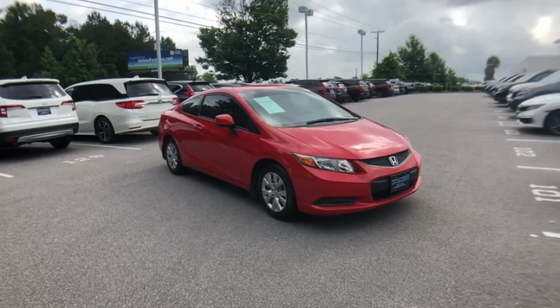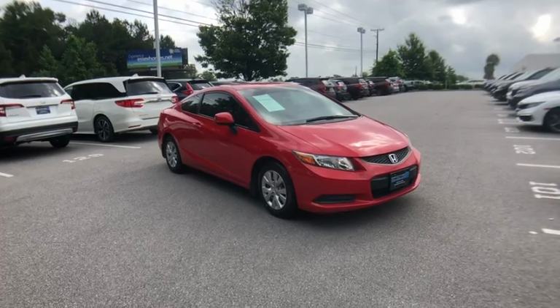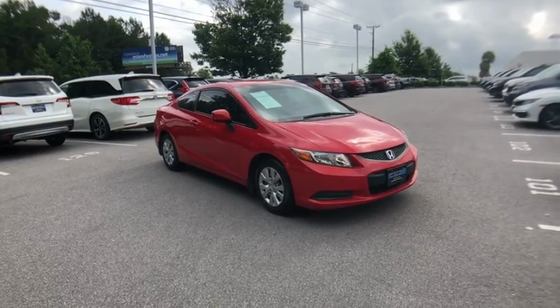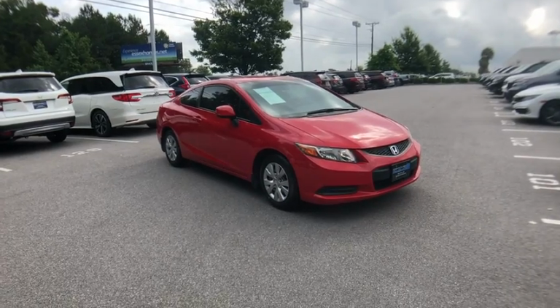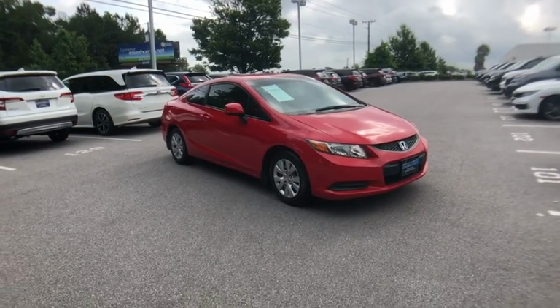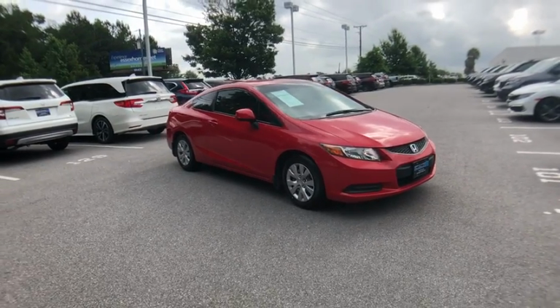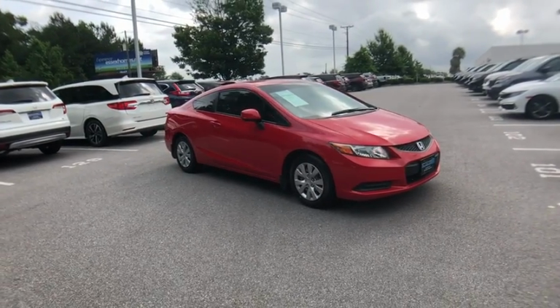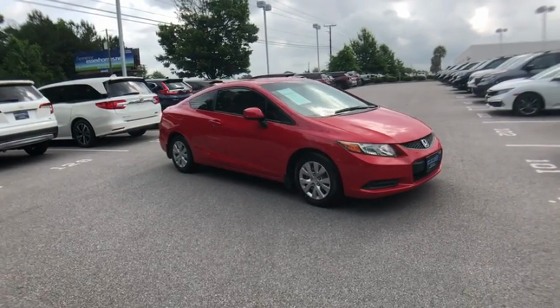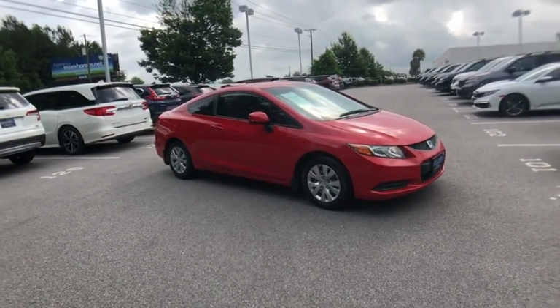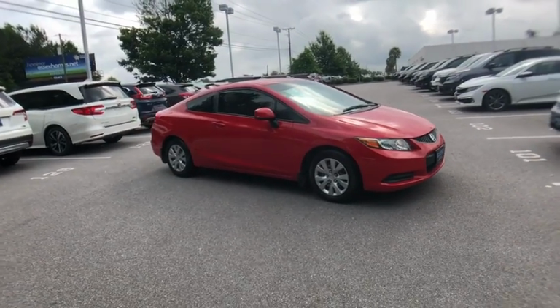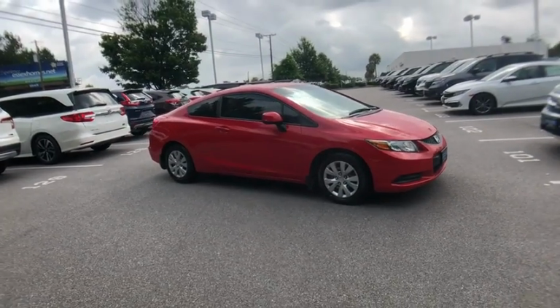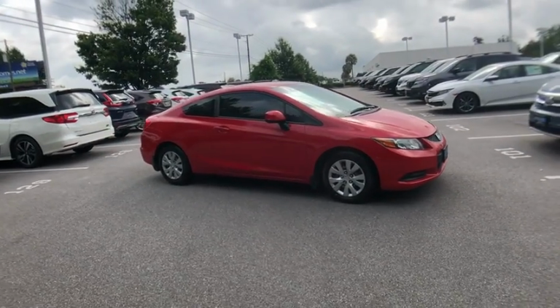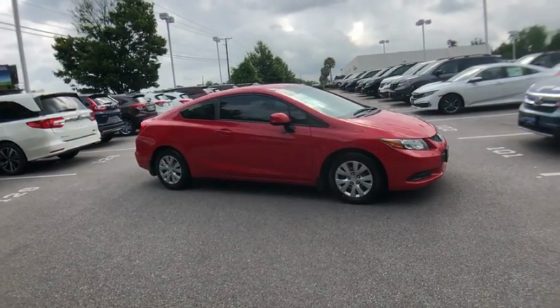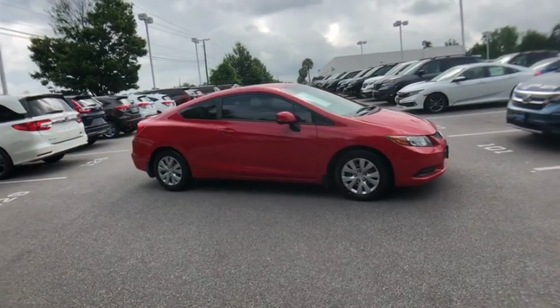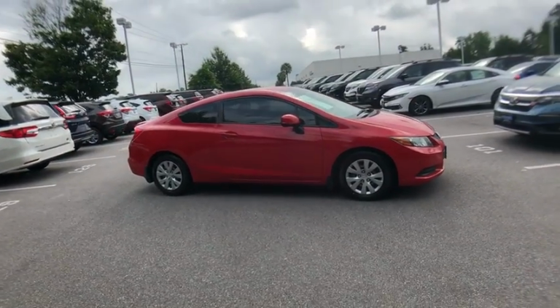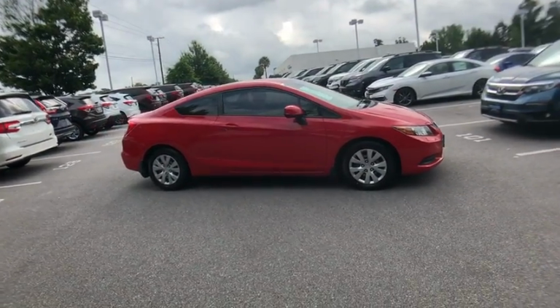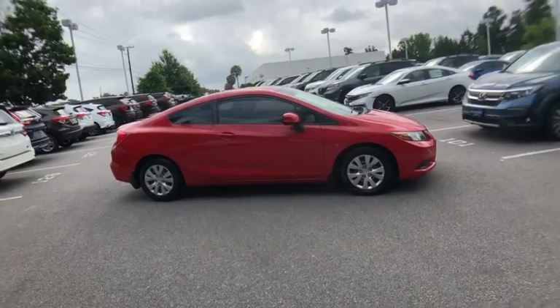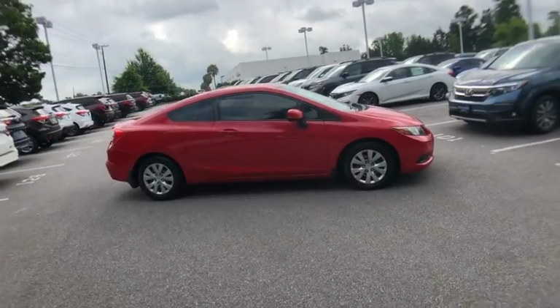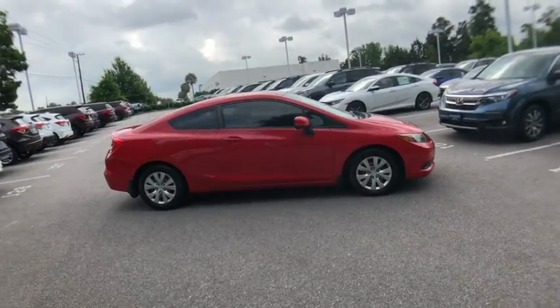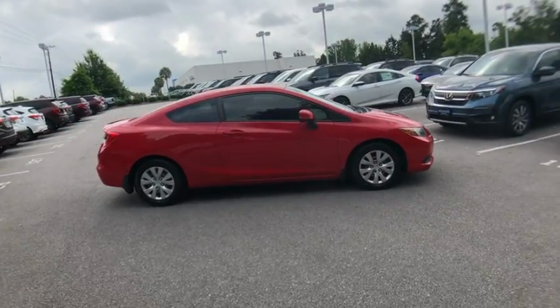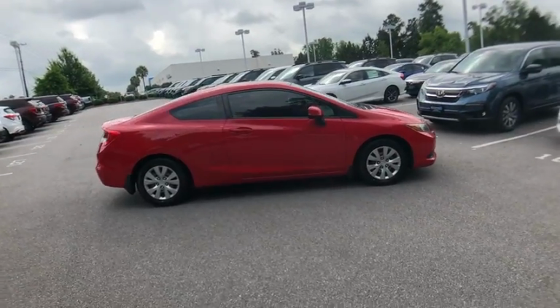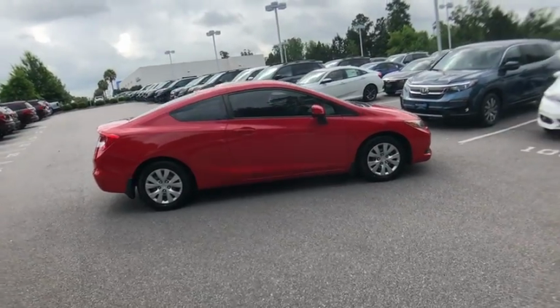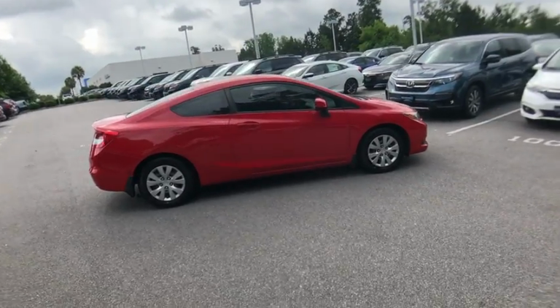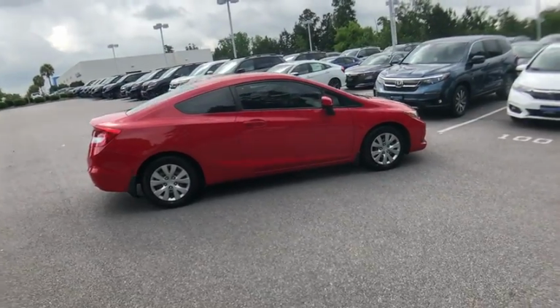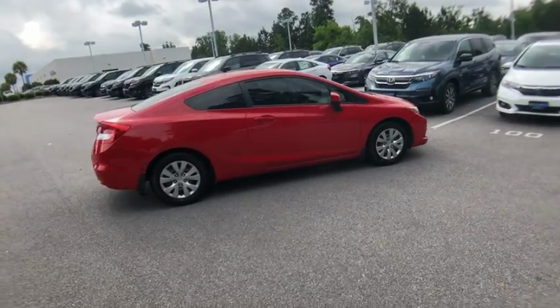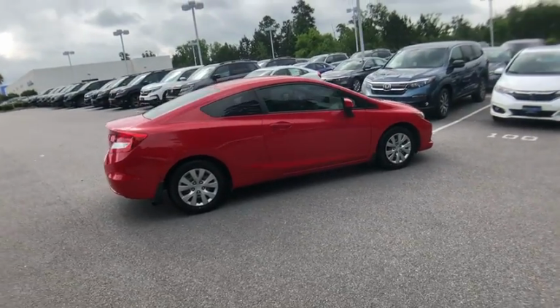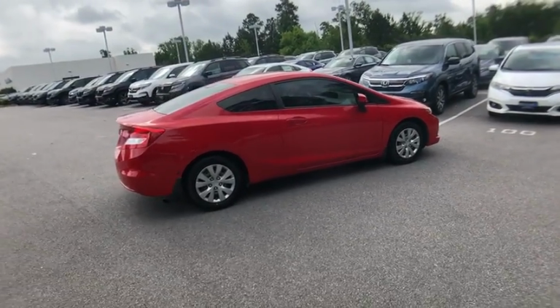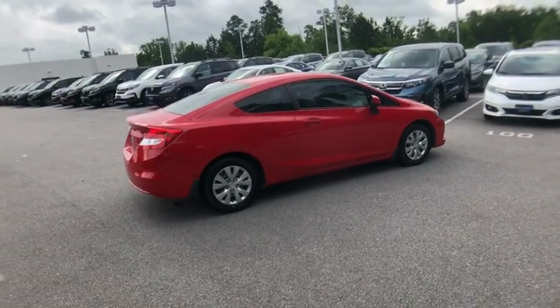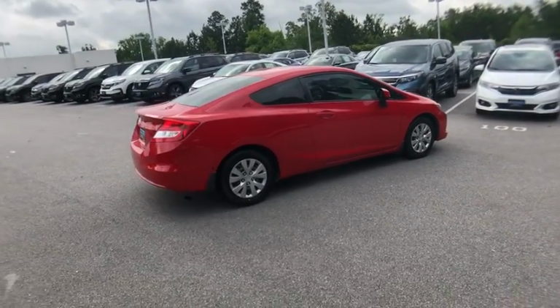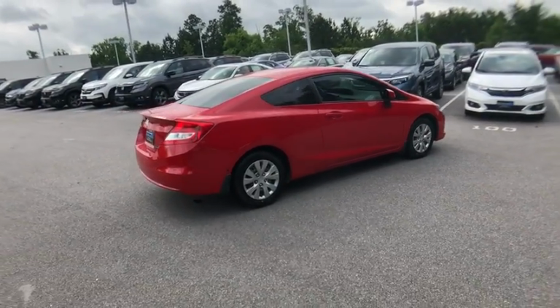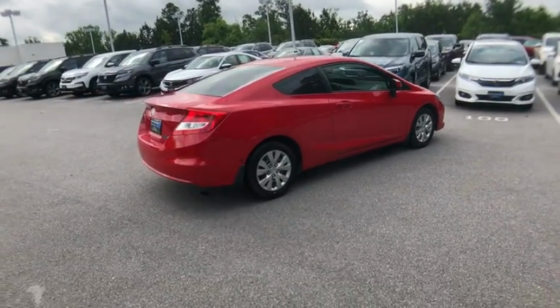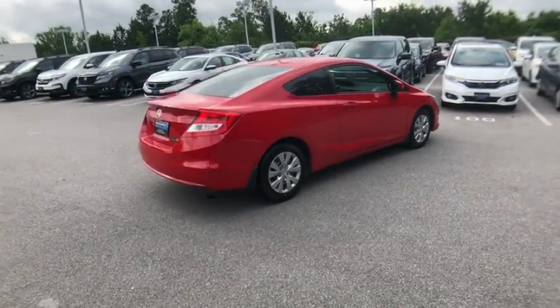The 2012 Honda Civic. Practical, awesome gas mileage, and incredibly reliable. This vehicle has less than 115,000 miles.